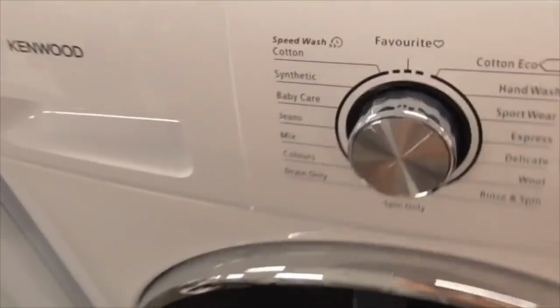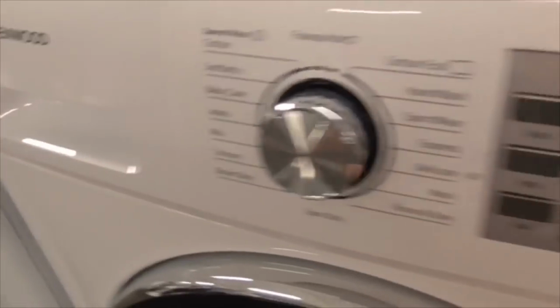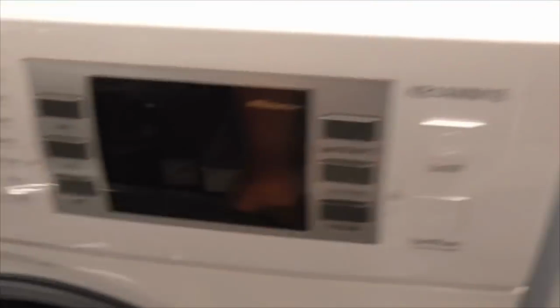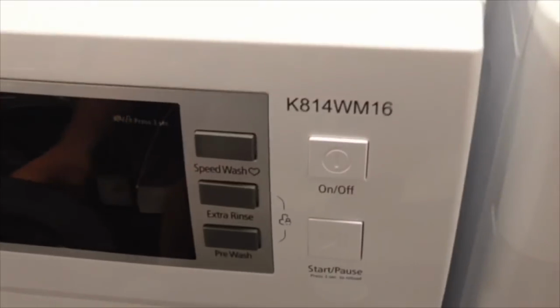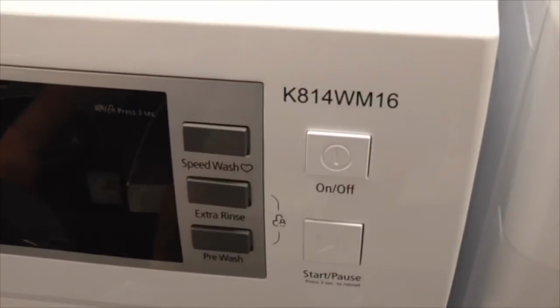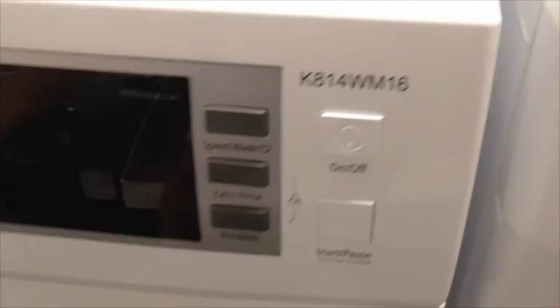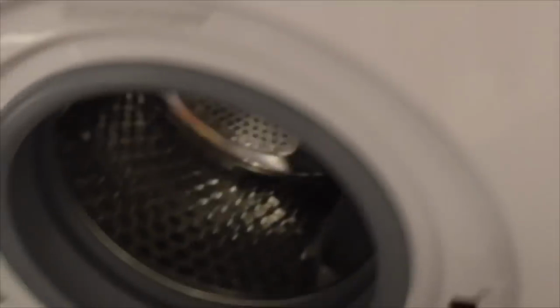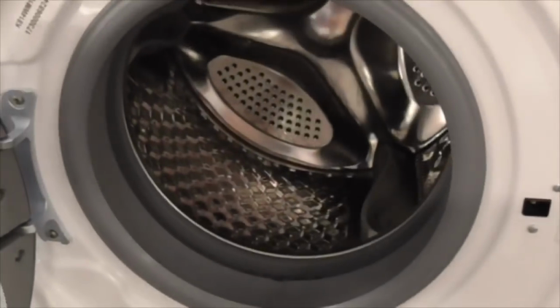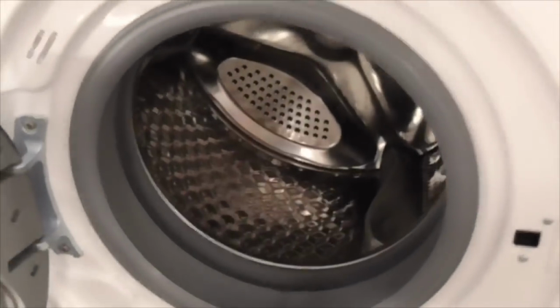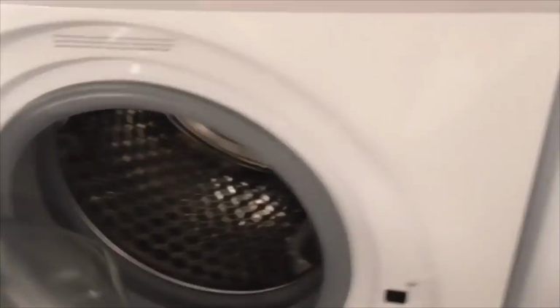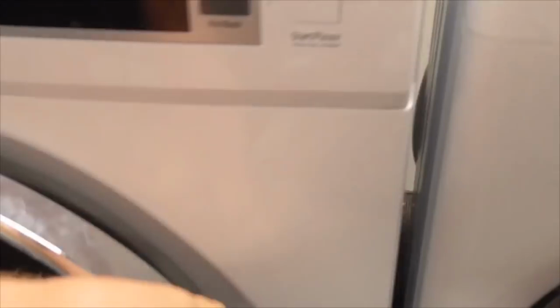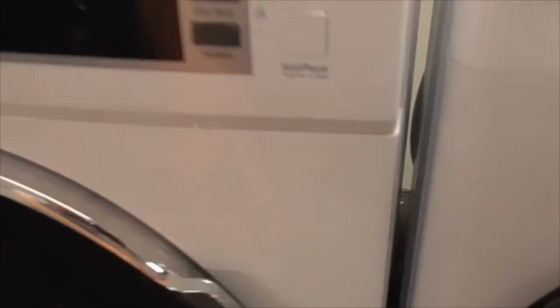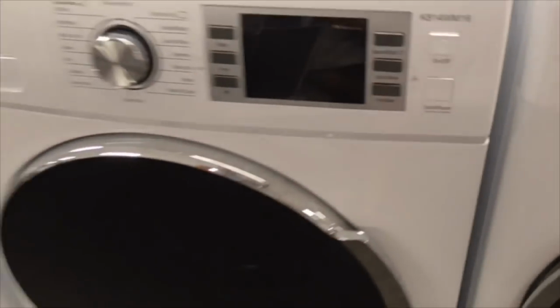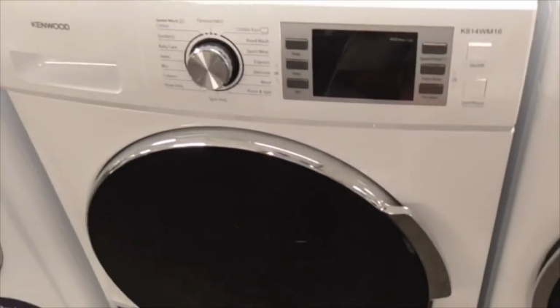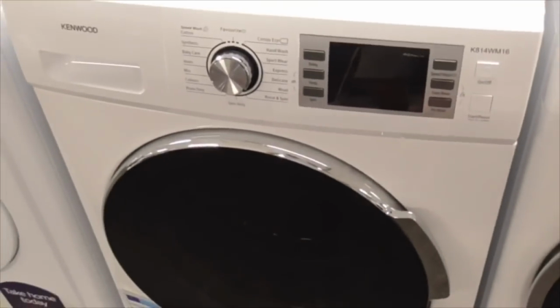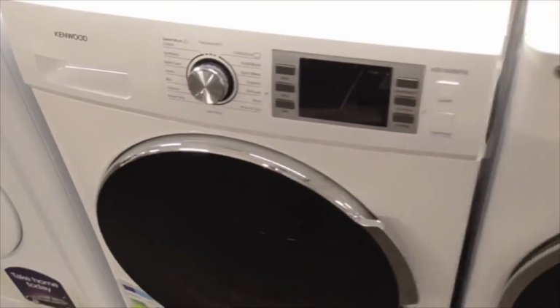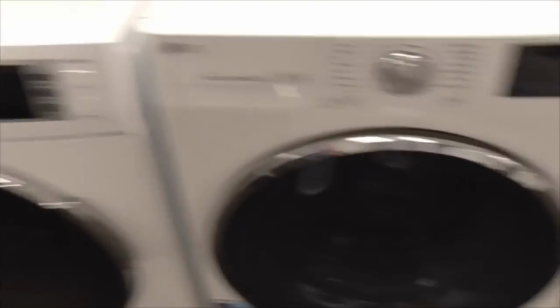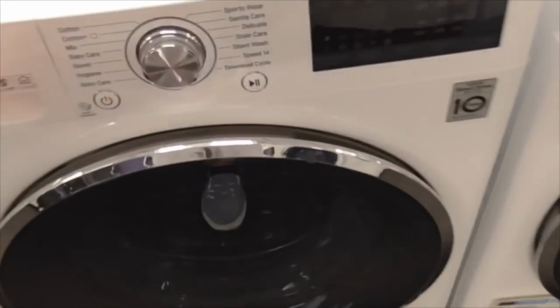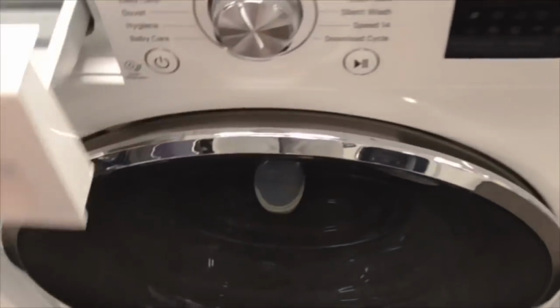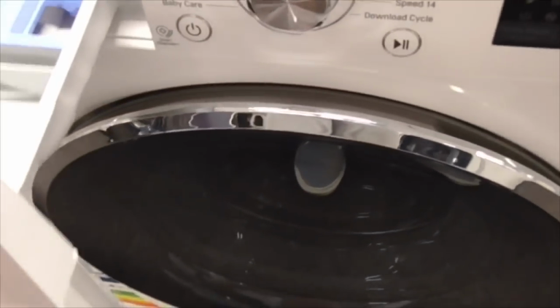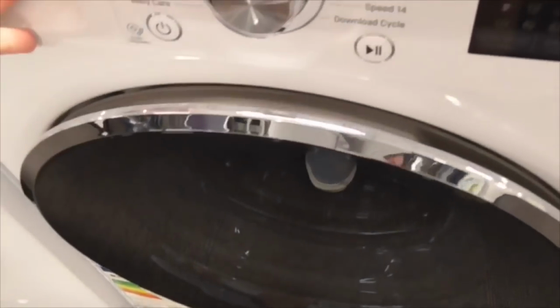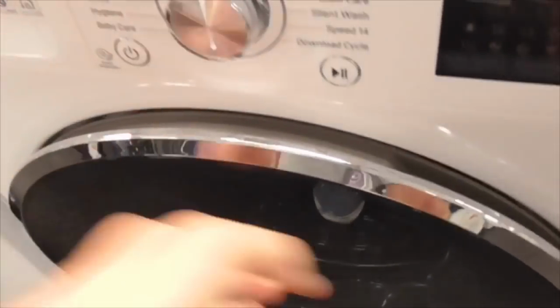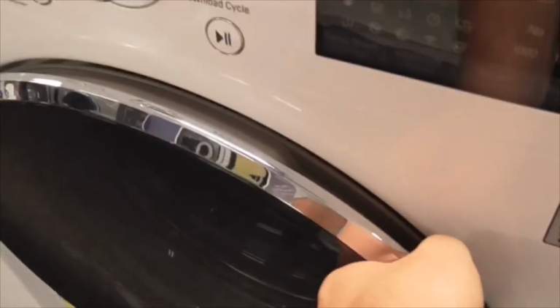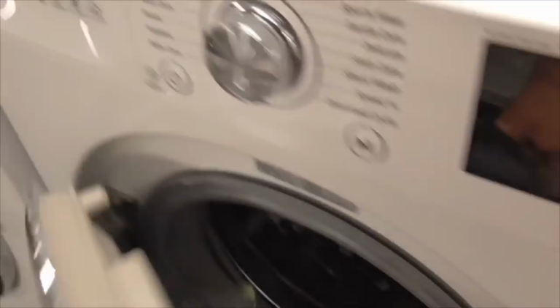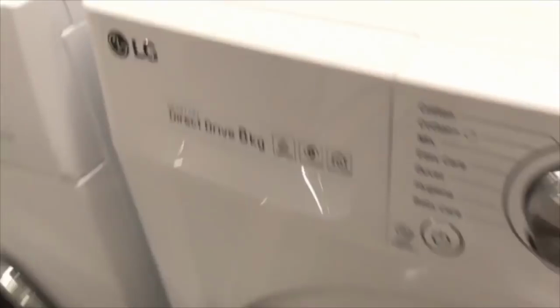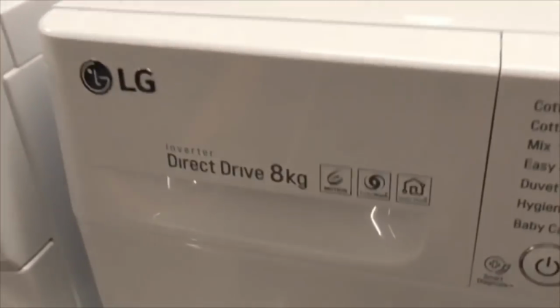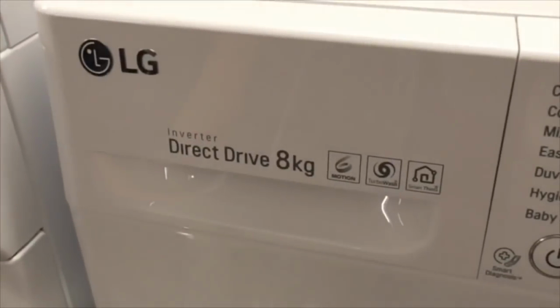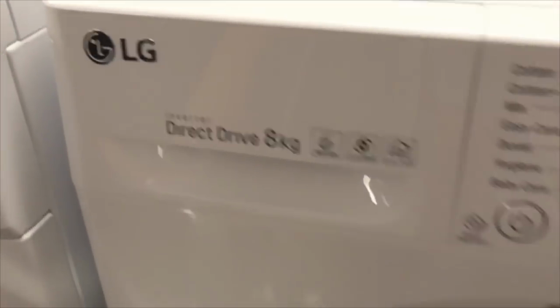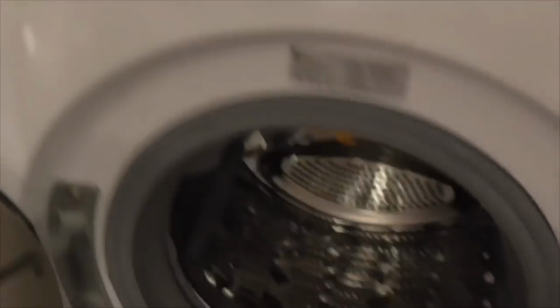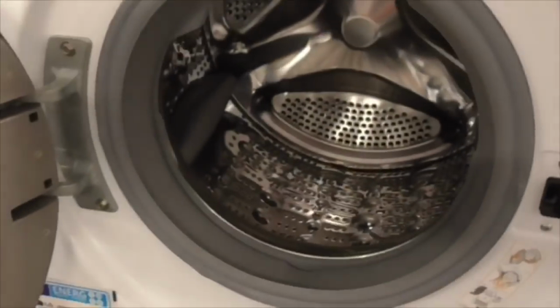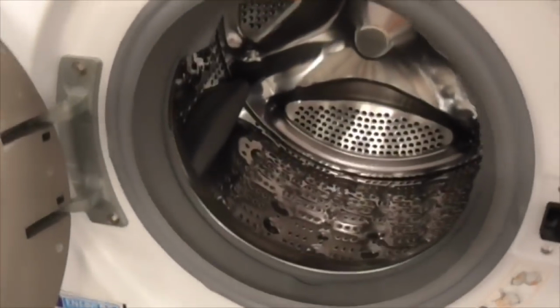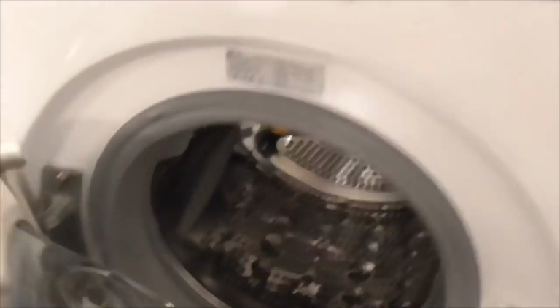We've got the Kenwood 814216 washing machine - another Kenwood machine. We're moving on to the LG later. LG Direct Drive 8kg - that's the LG Direct Drive.